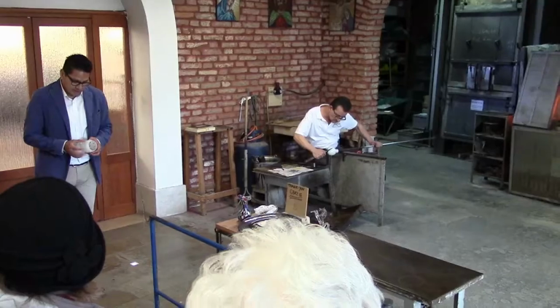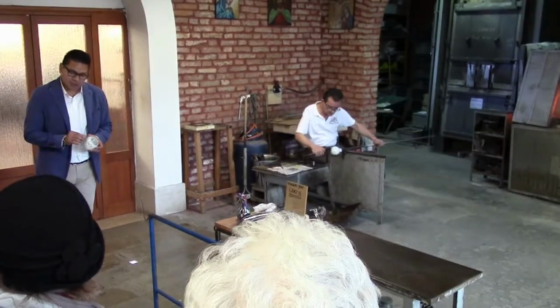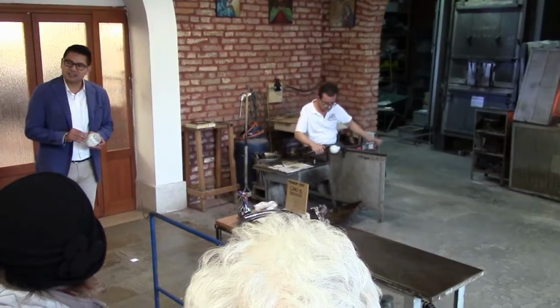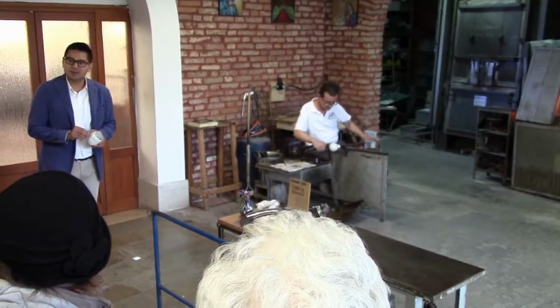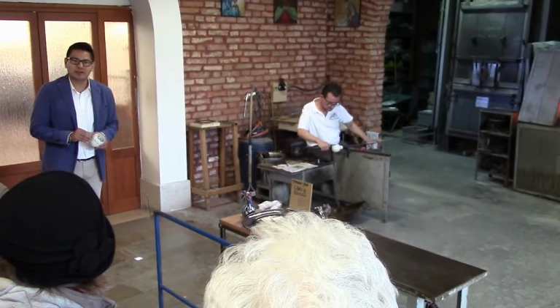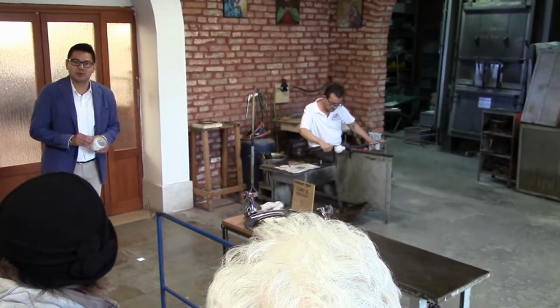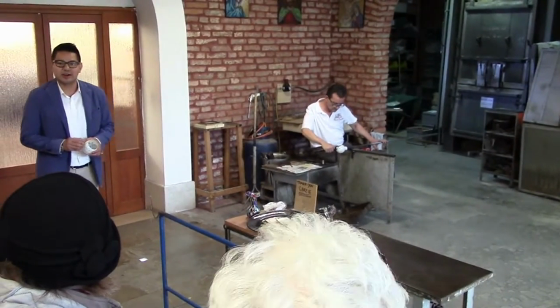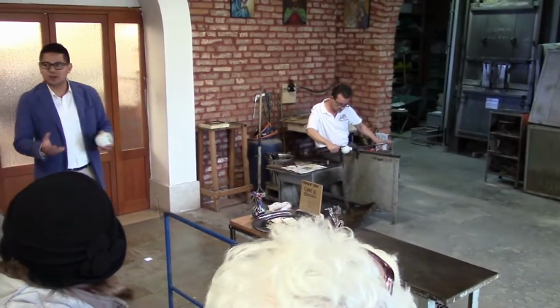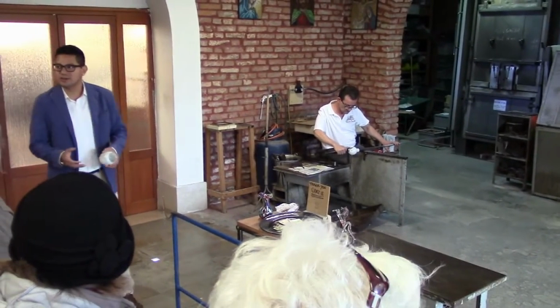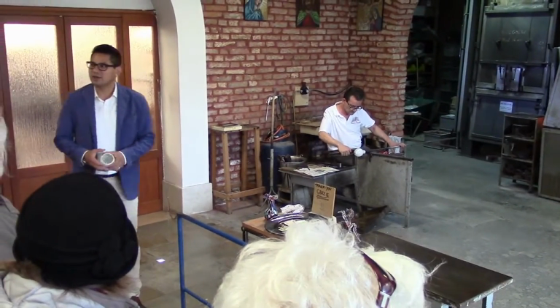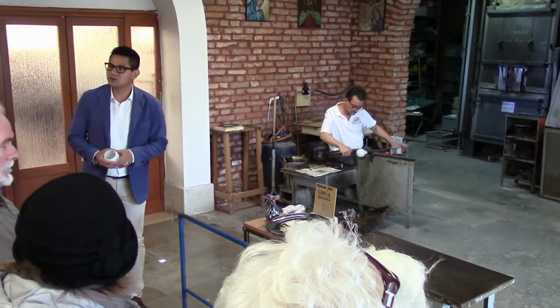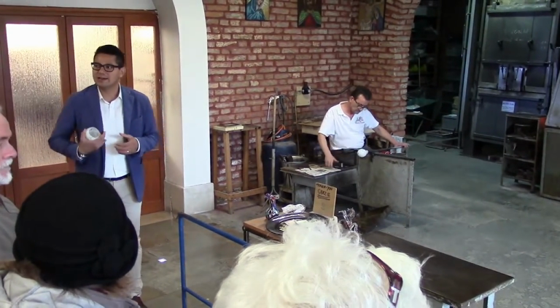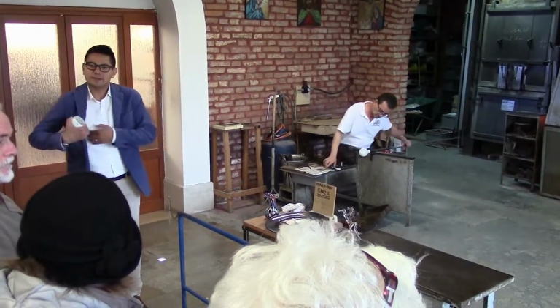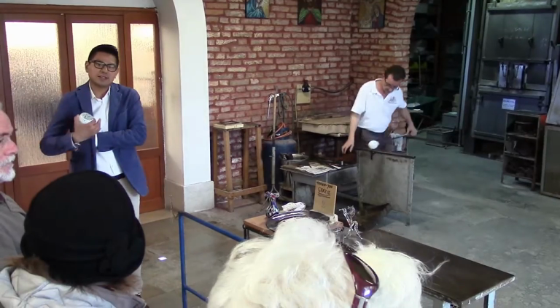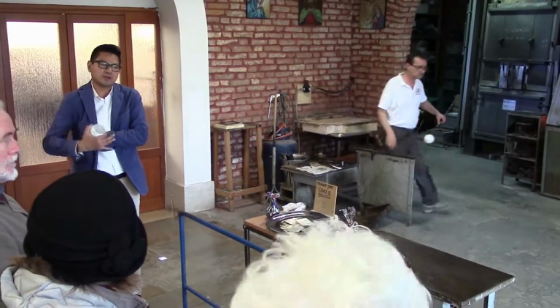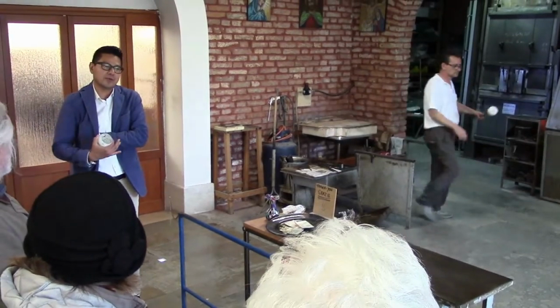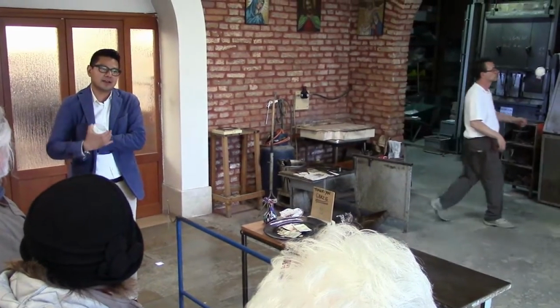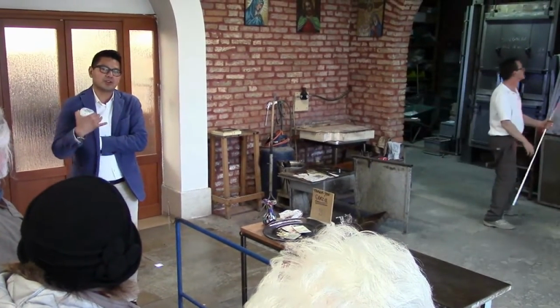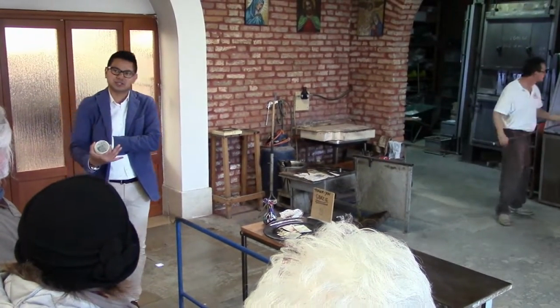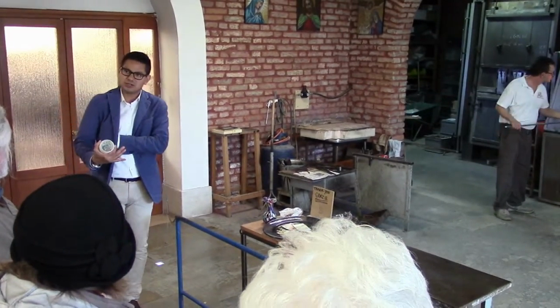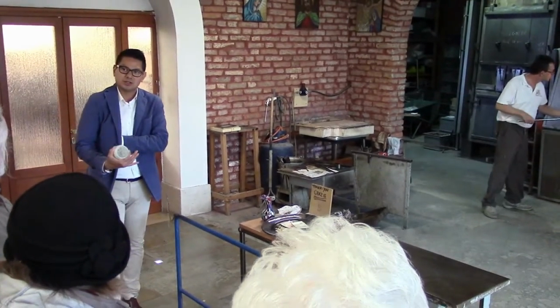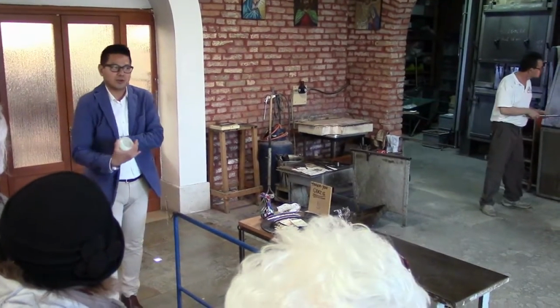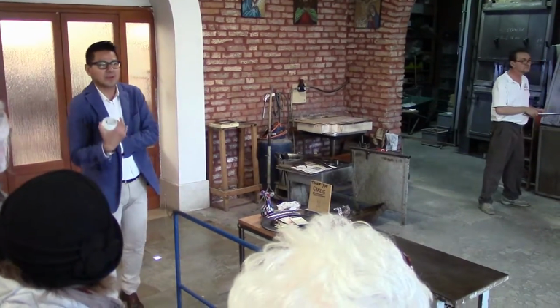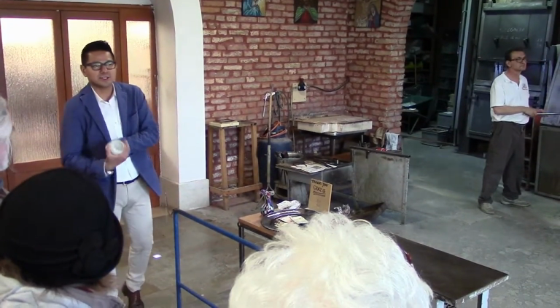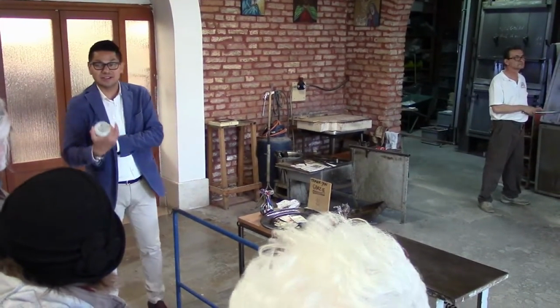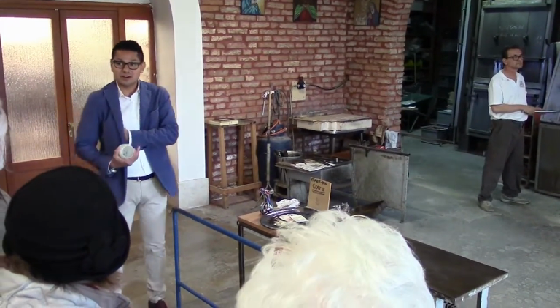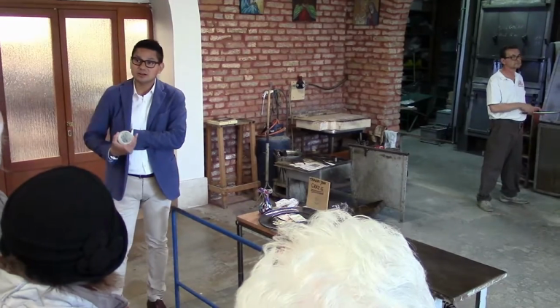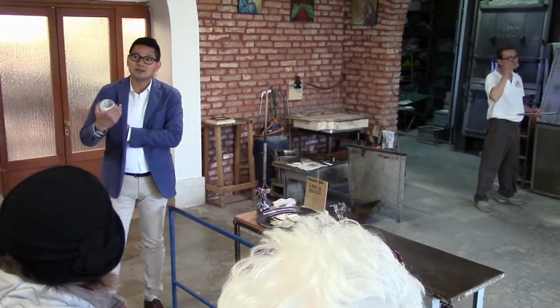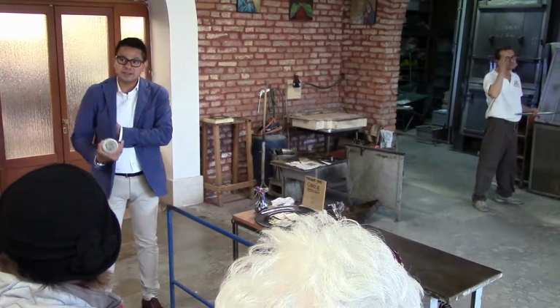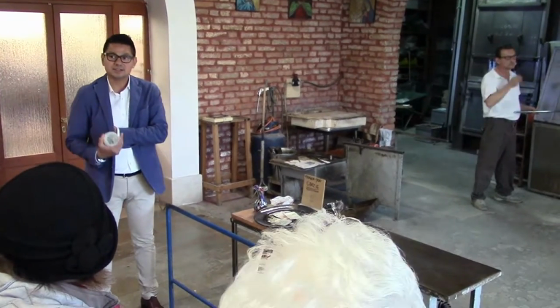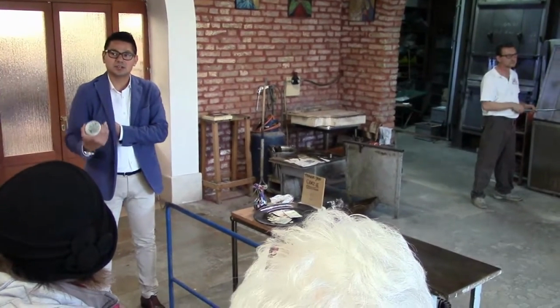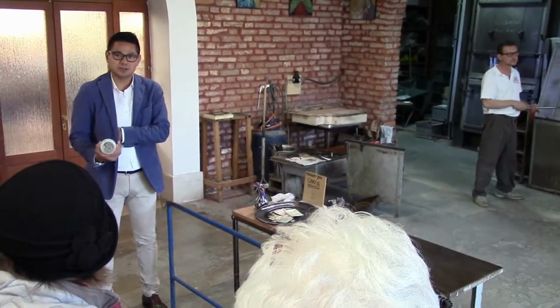Ladies and gentlemen, welcome to Murano Island, welcome to the glass factory in Cali. In this glass factory we make production — production of chandeliers, vases, sculptures.